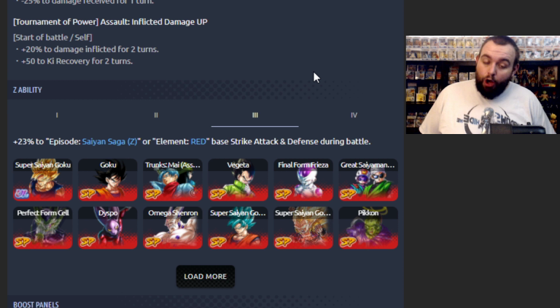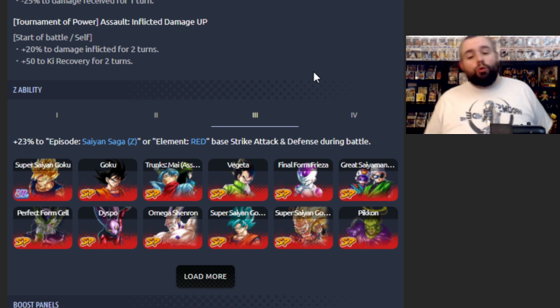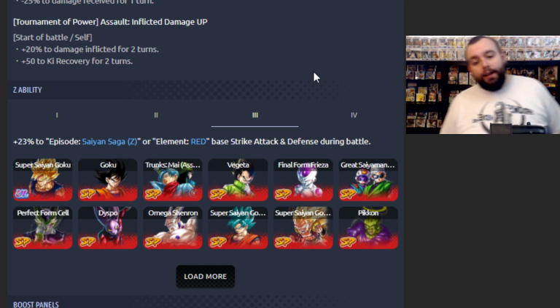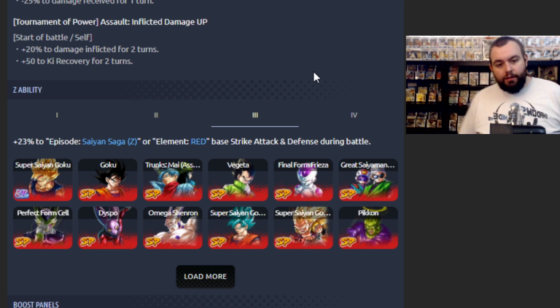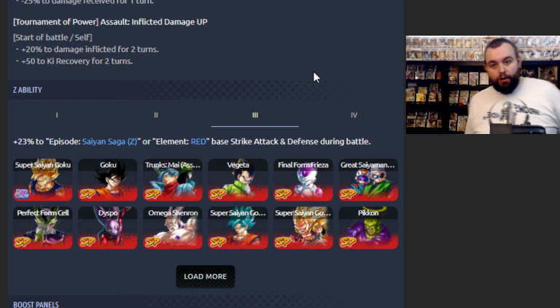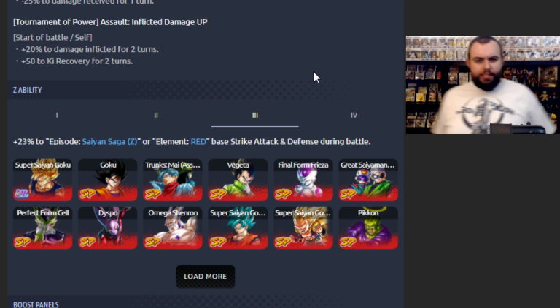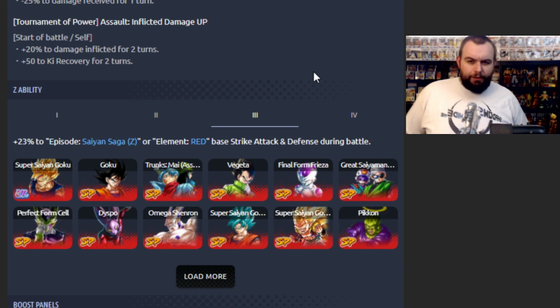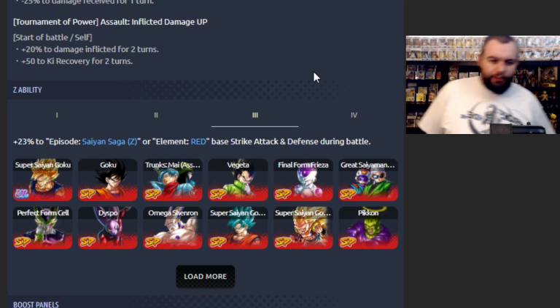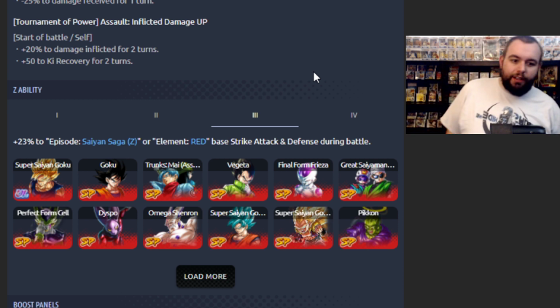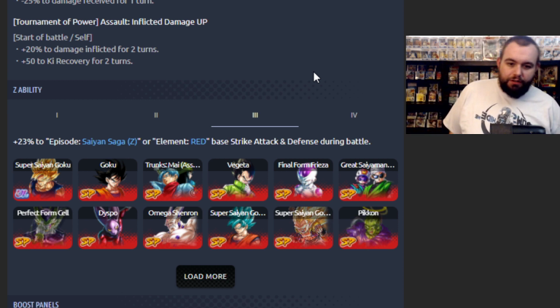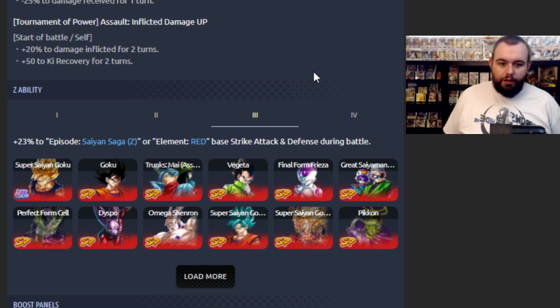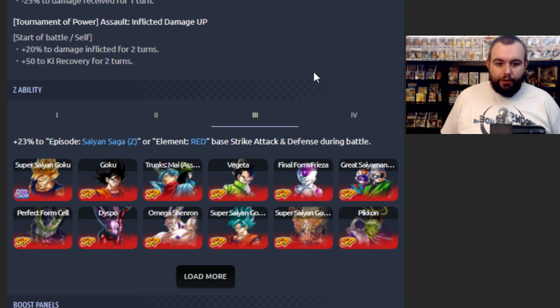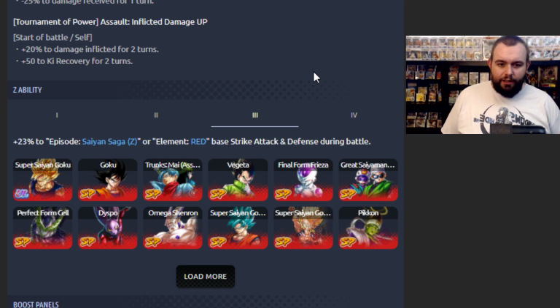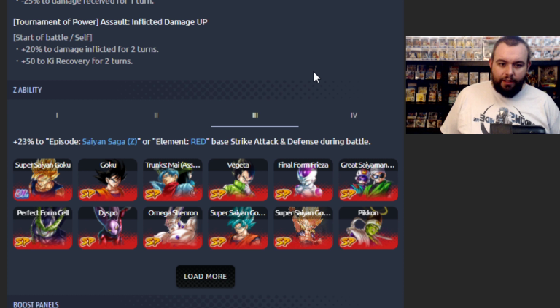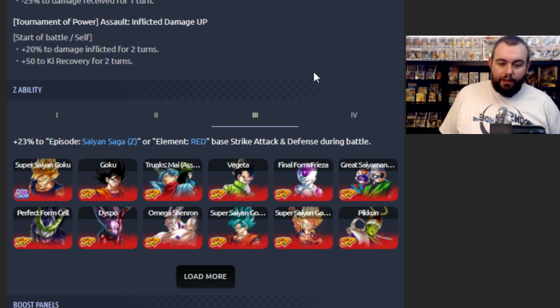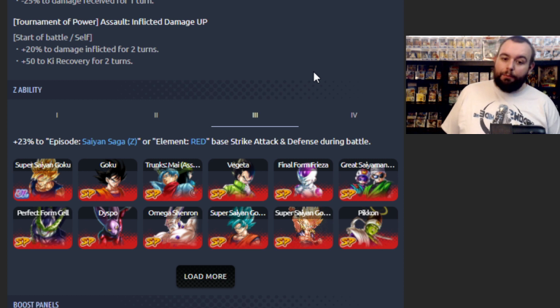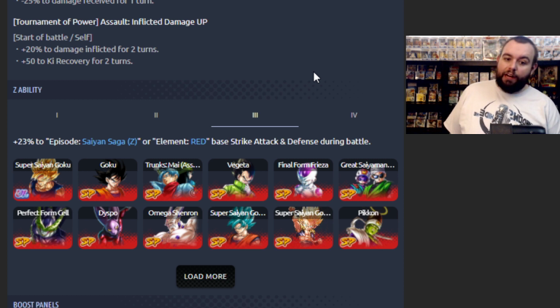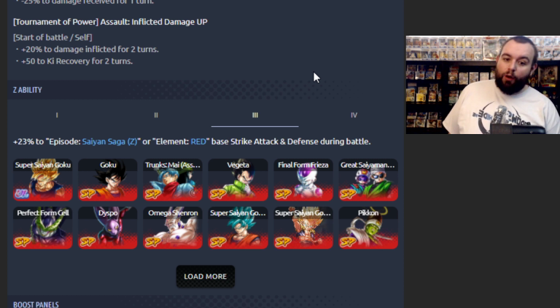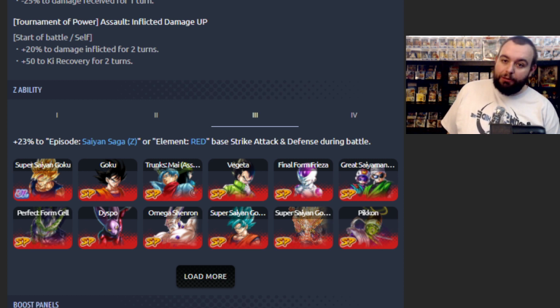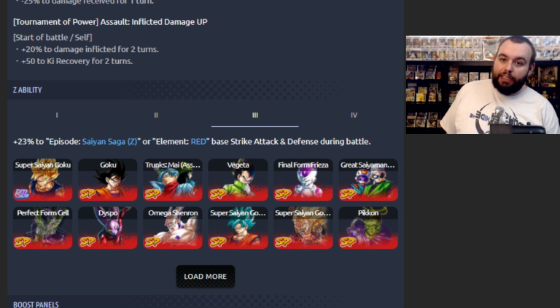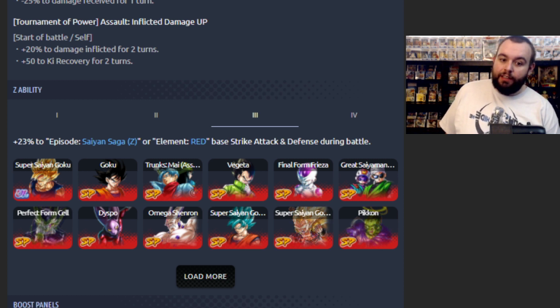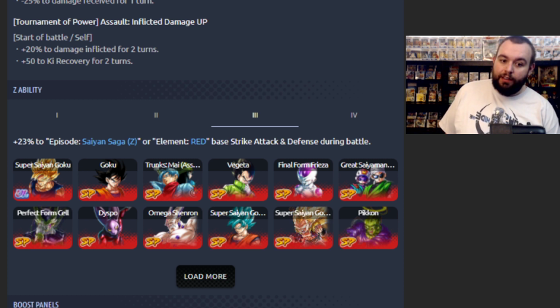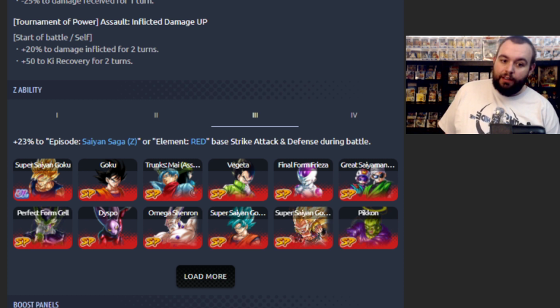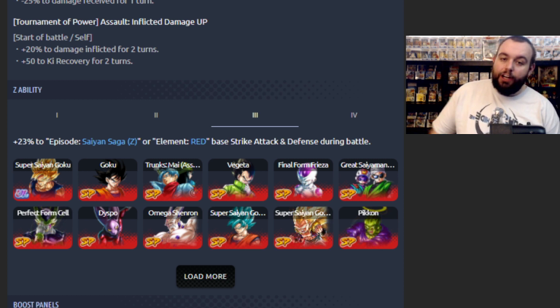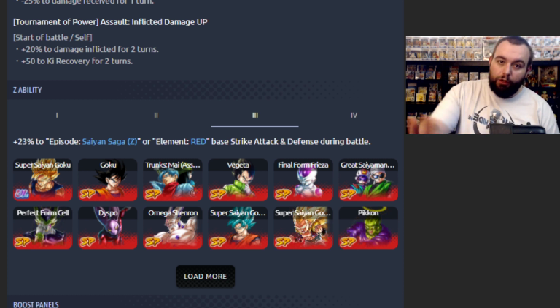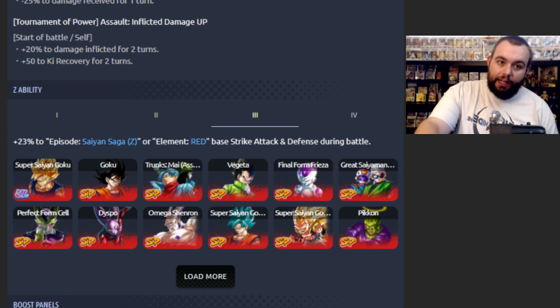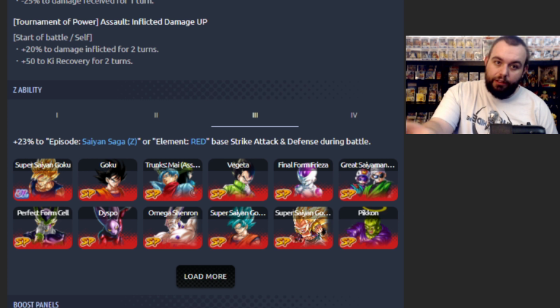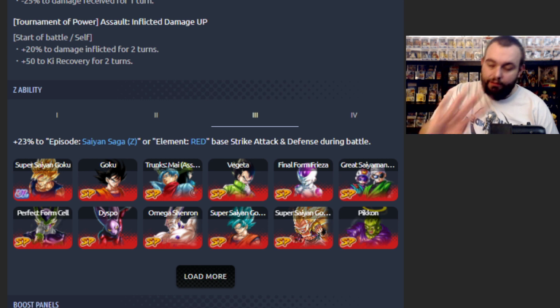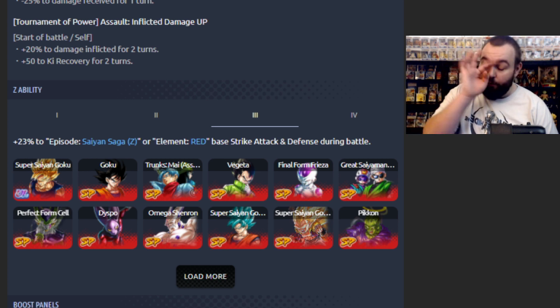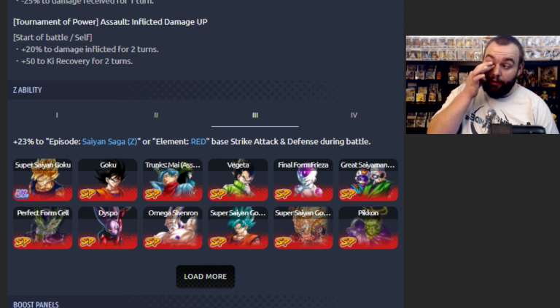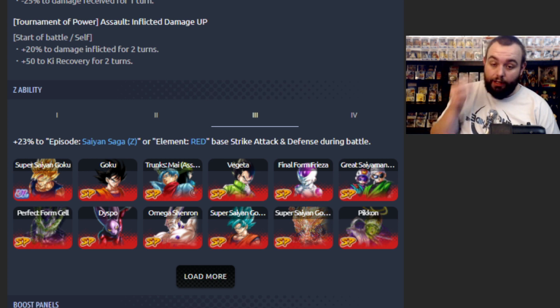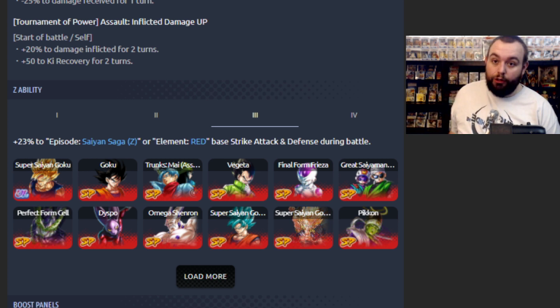Alright, so are each of these going to cover their different sagas they would've appeared in? I'm pretty down for that. Or Red, which is nice. I know people want a red God Ki unit. We're going to get to the God Goku, don't worry.